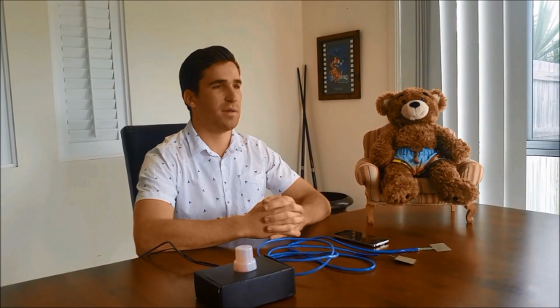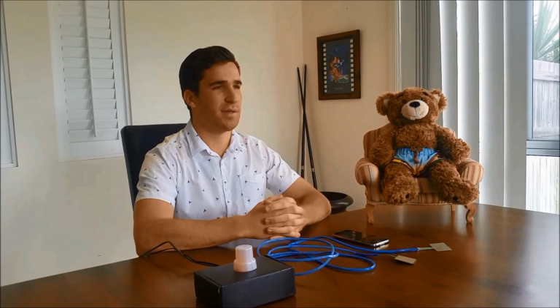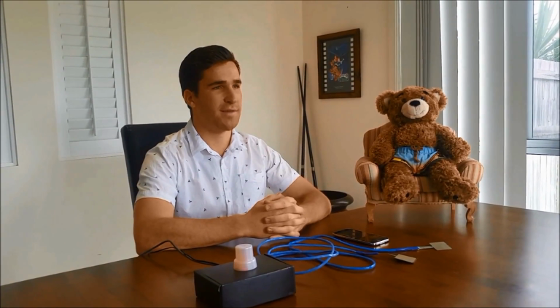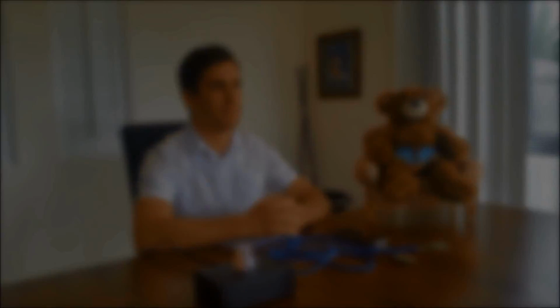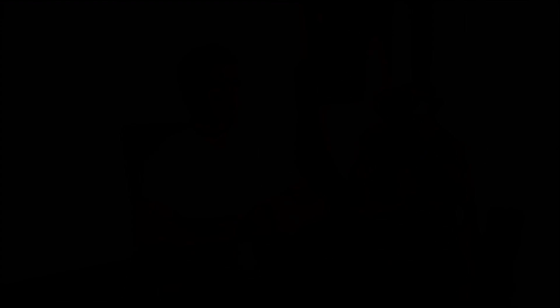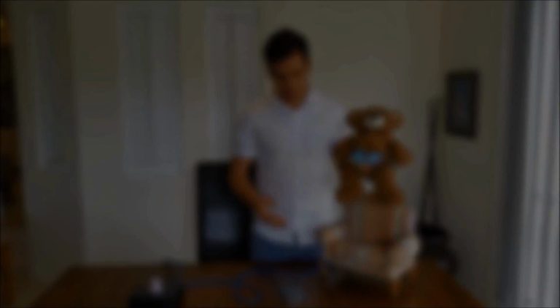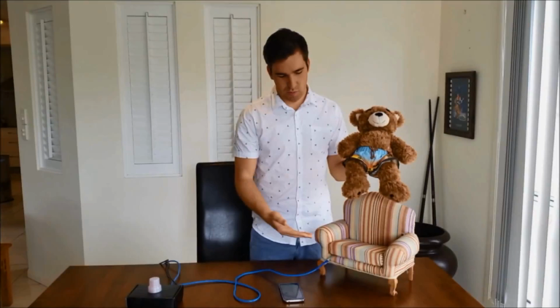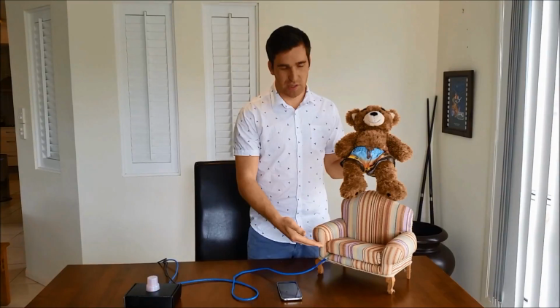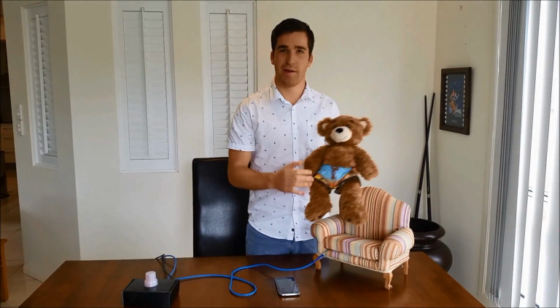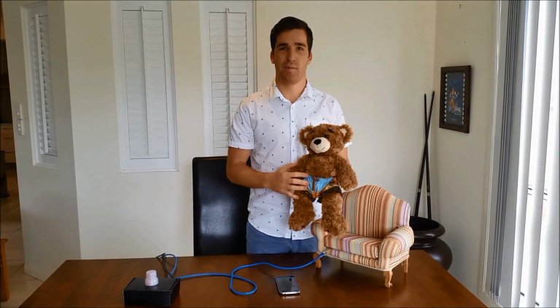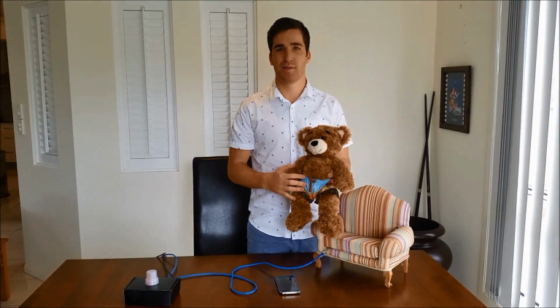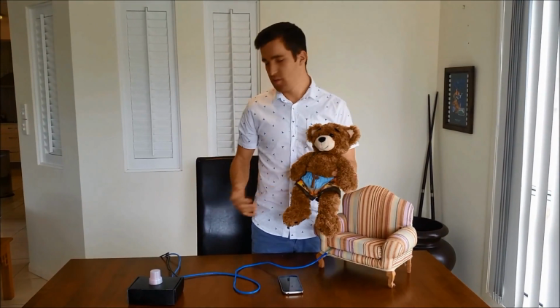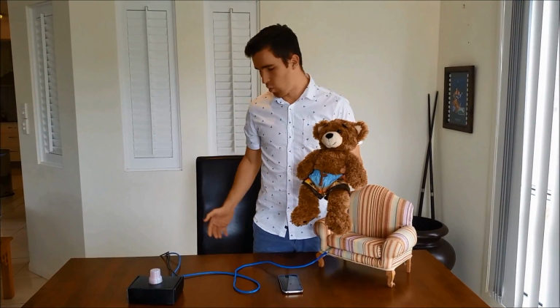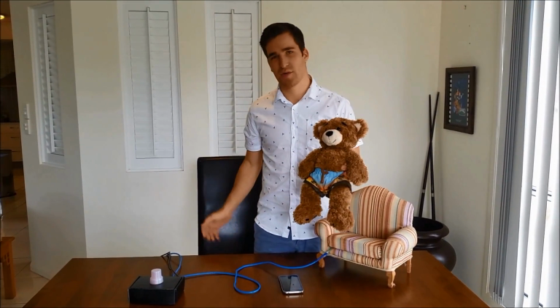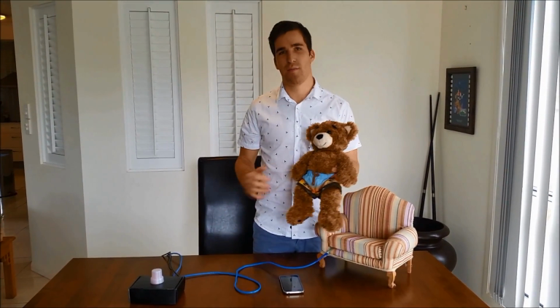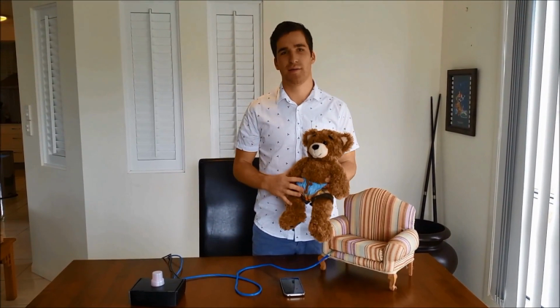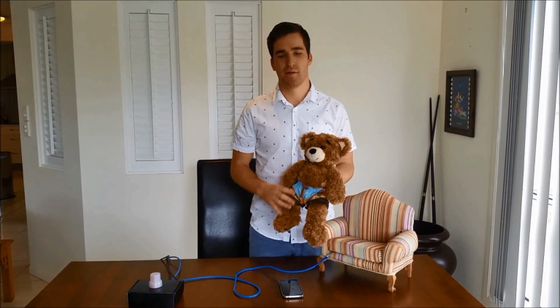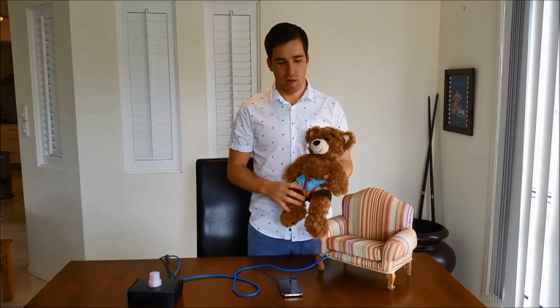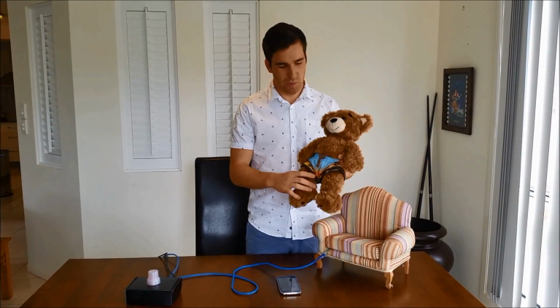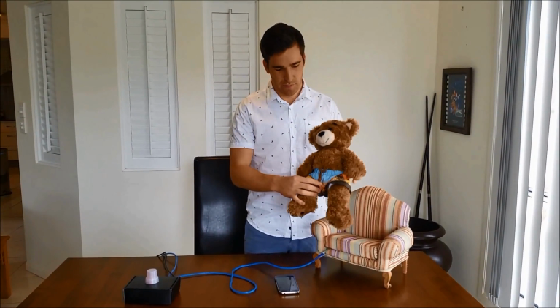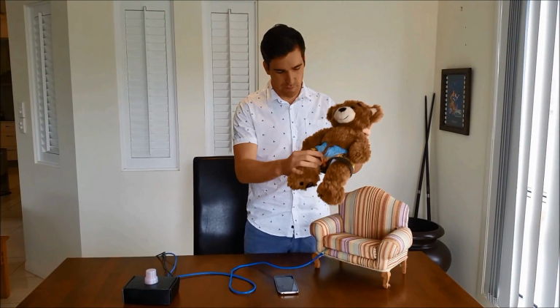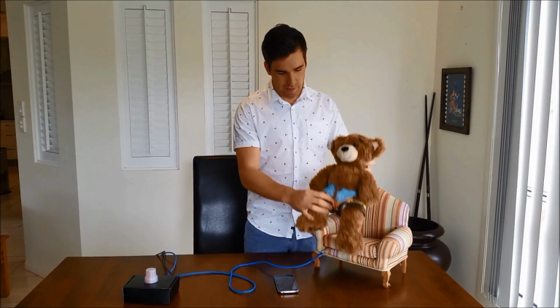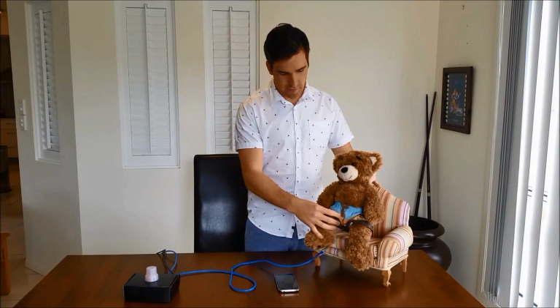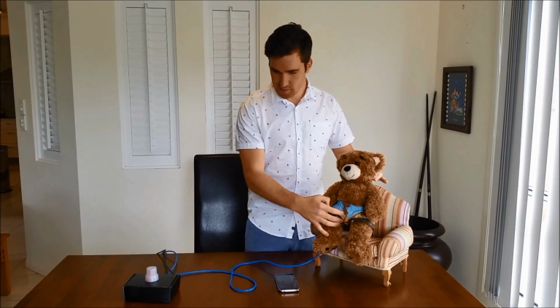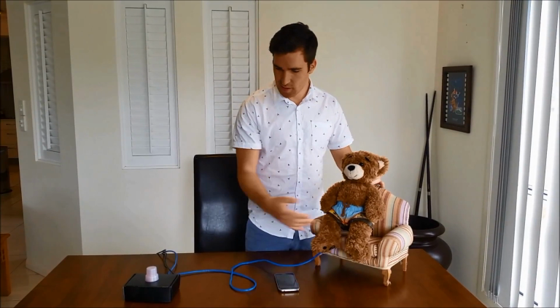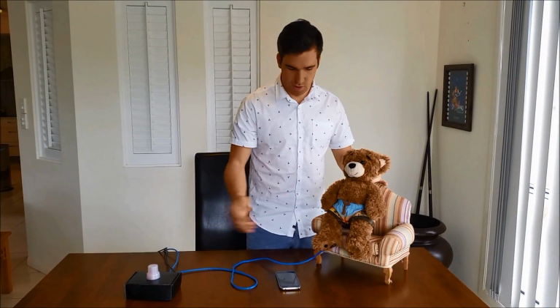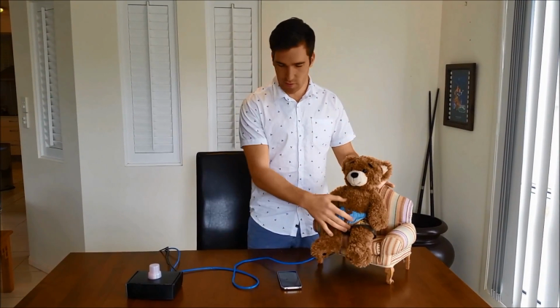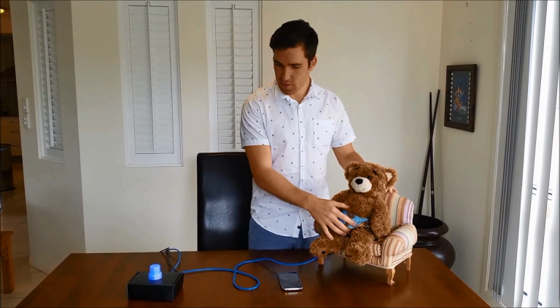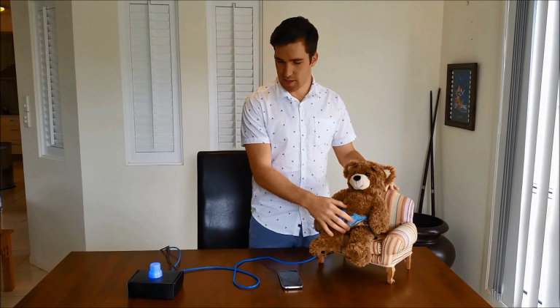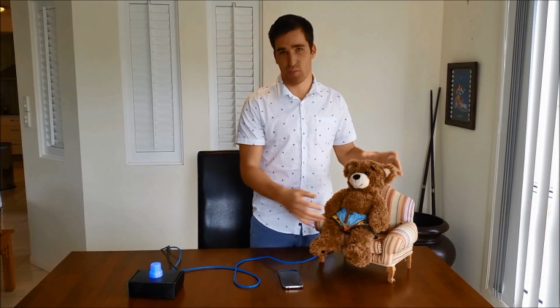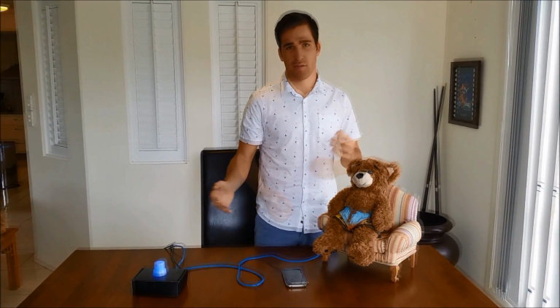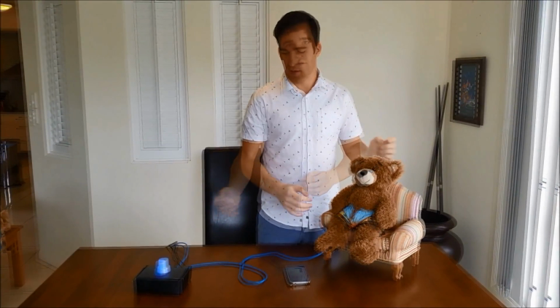I'll now demonstrate the device for you. As you can see, I've now placed one pressure pad under the baby seat and one pressure pad on my seat. As you put the baby down on their seat, the light will turn blue, indicating the presence of the child.